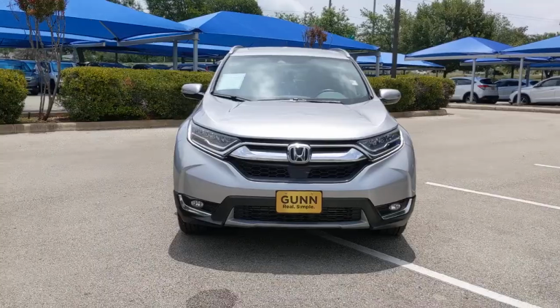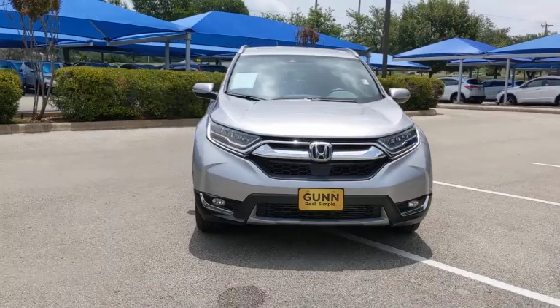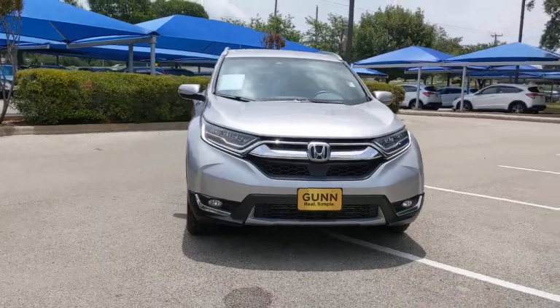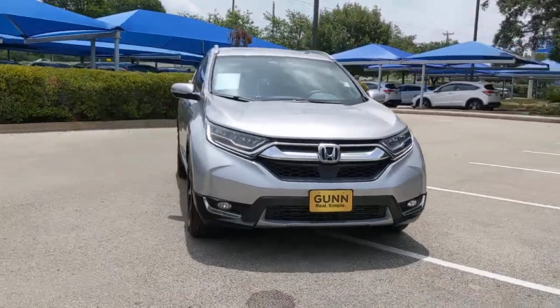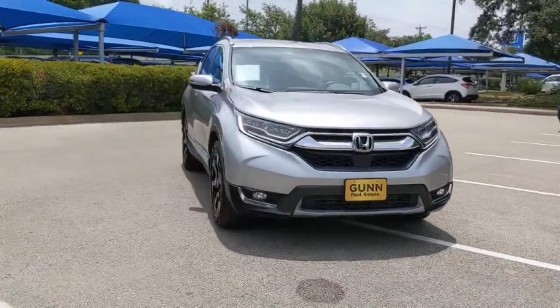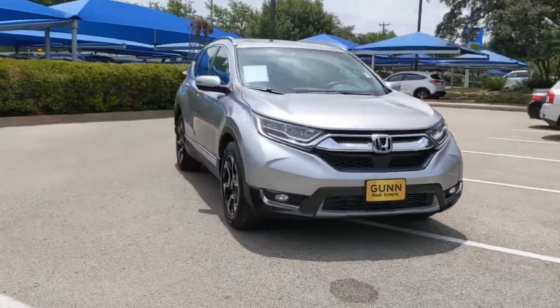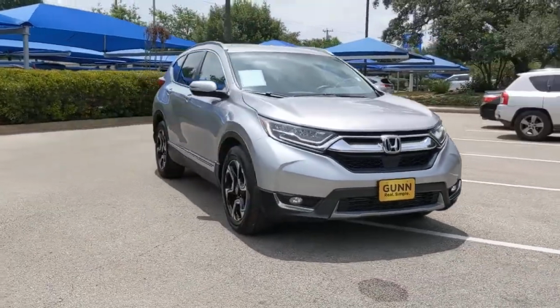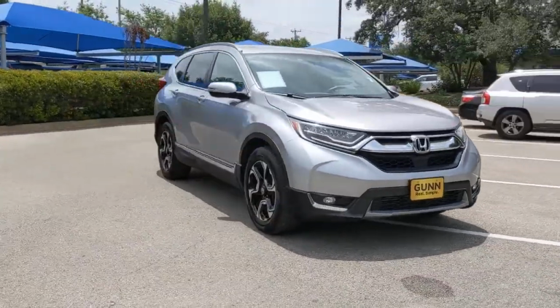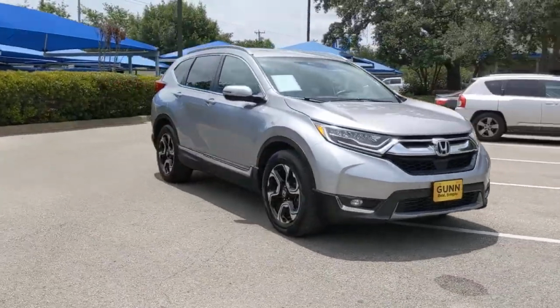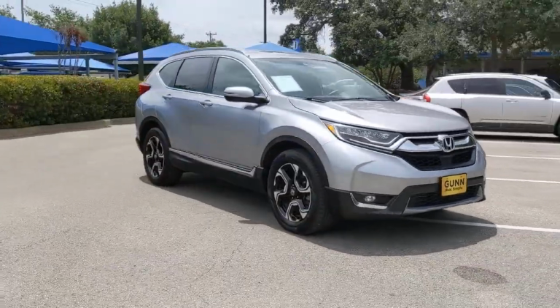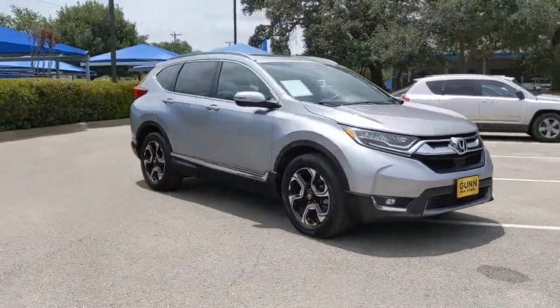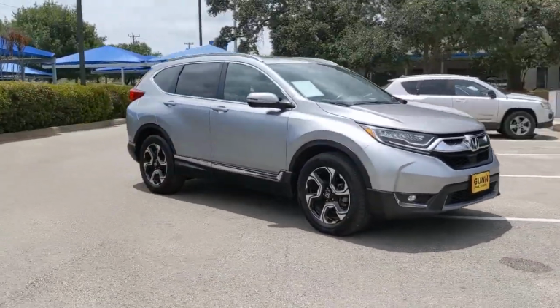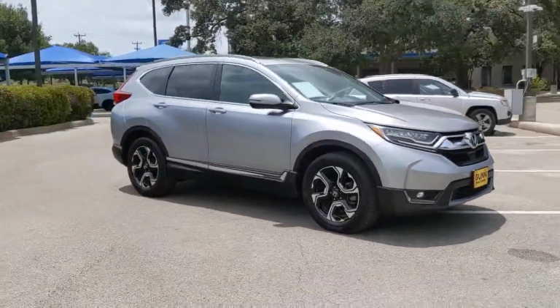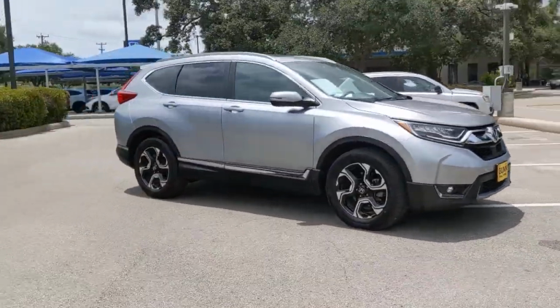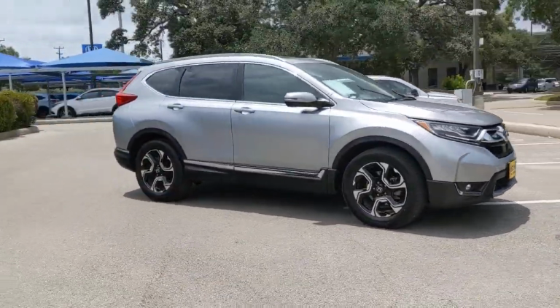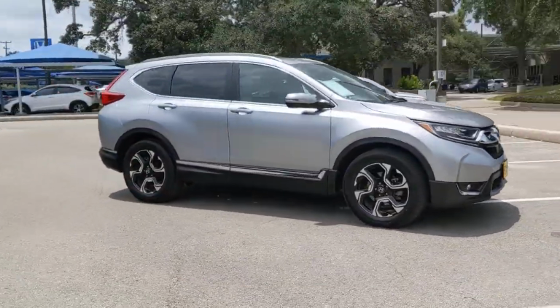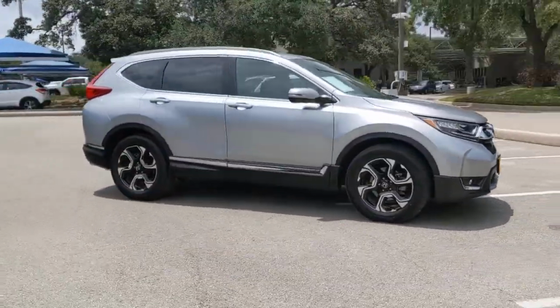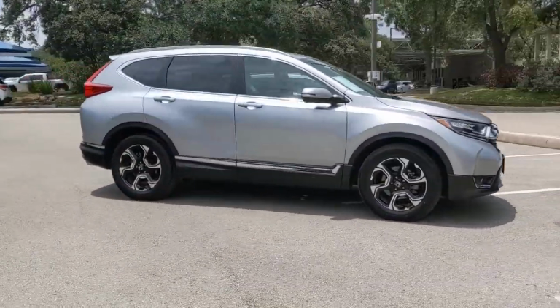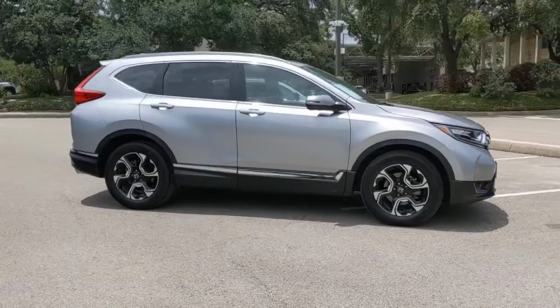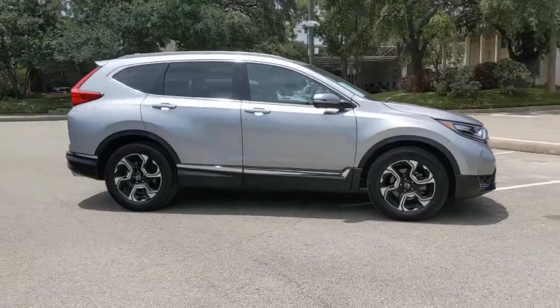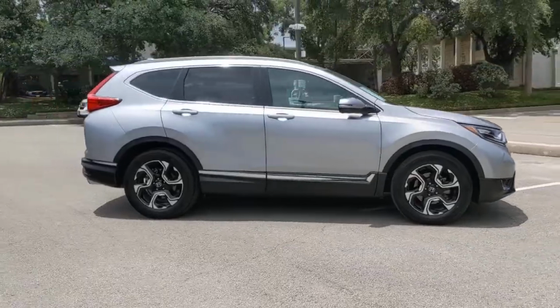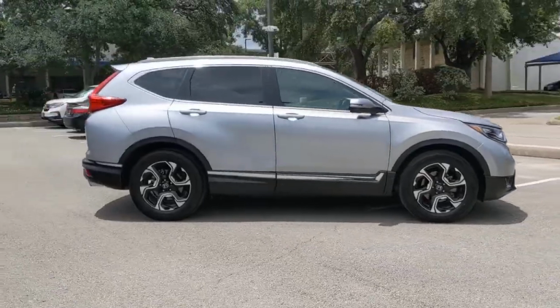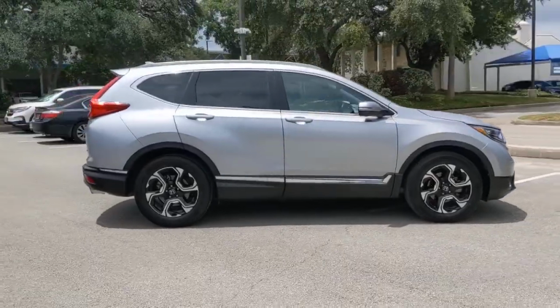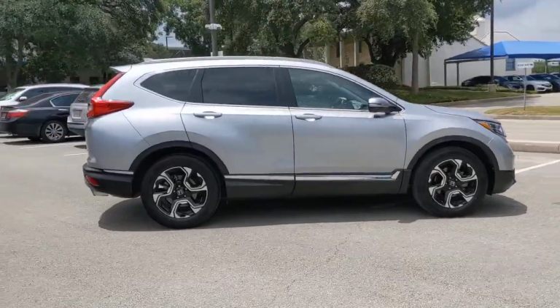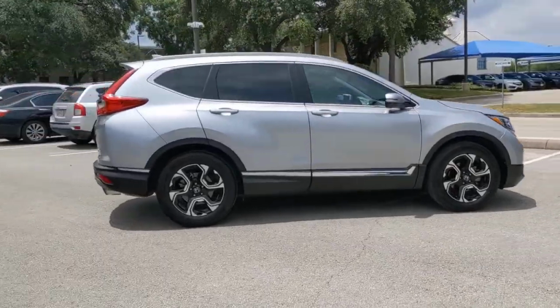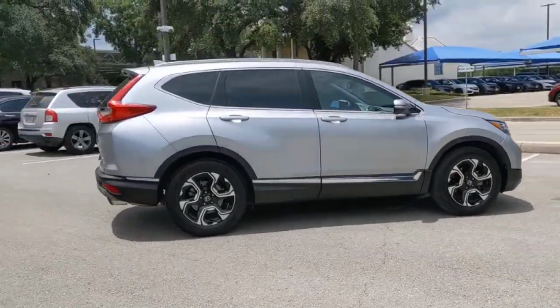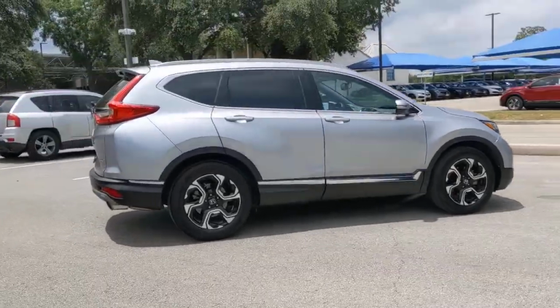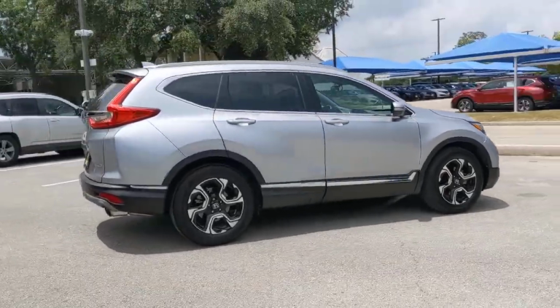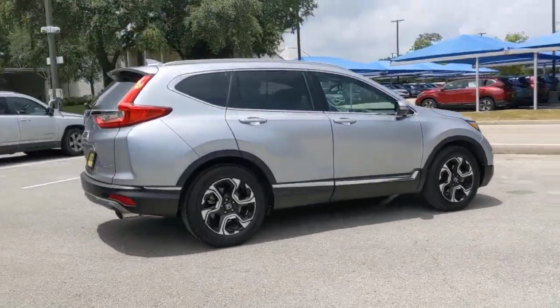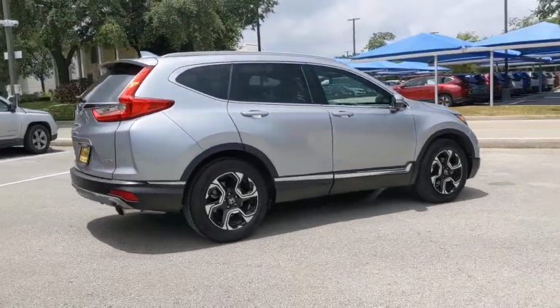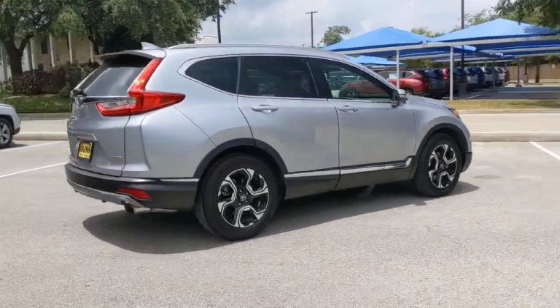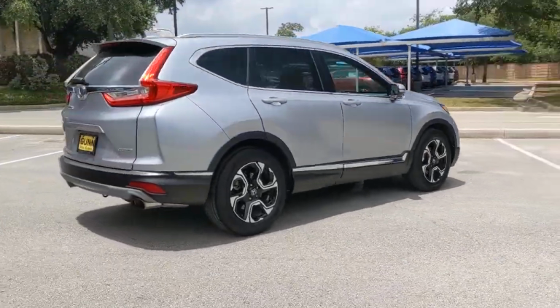Here is a wonderful 2018 Honda CR-V. With less than 35,000 miles on the odometer, this vehicle provides excellent value.